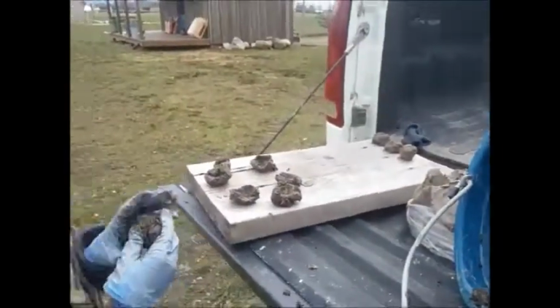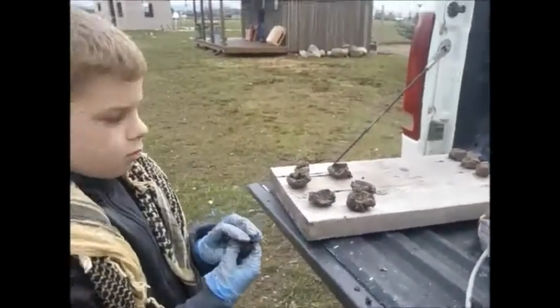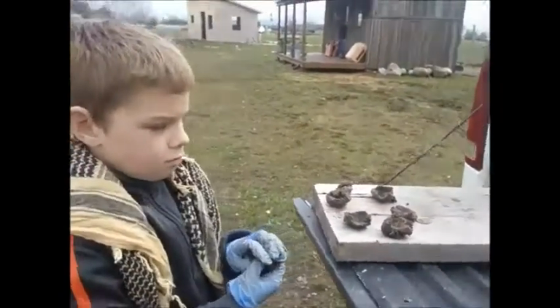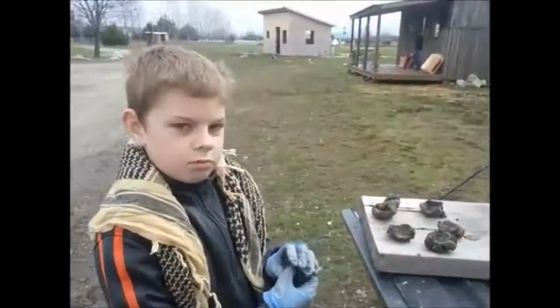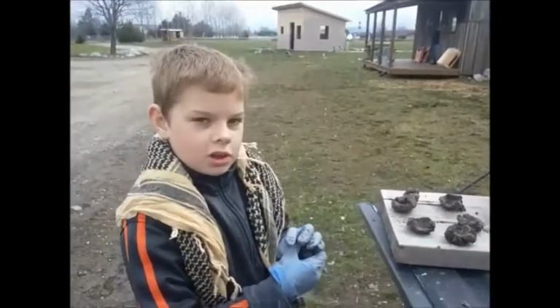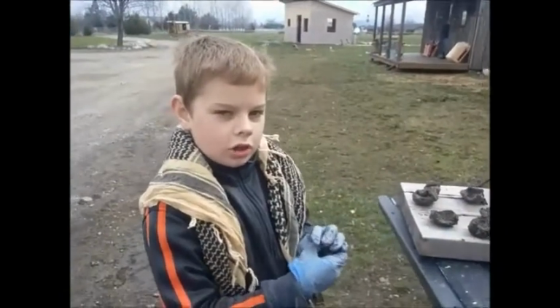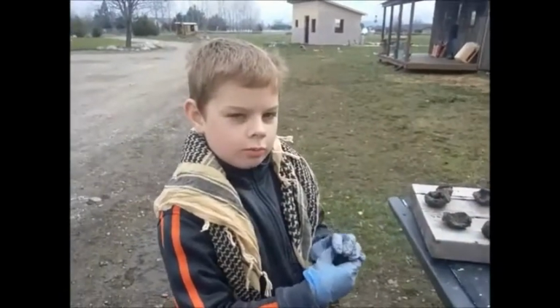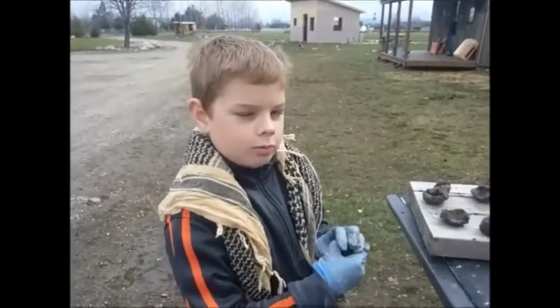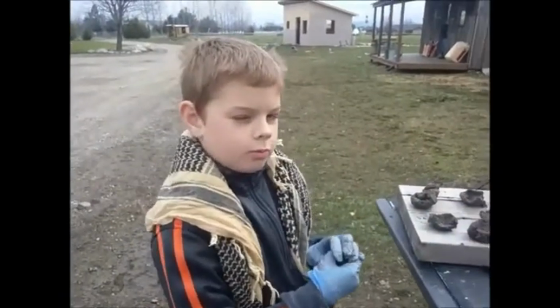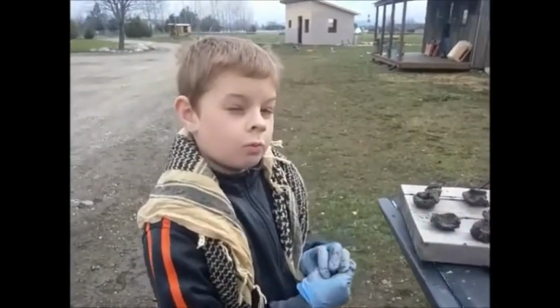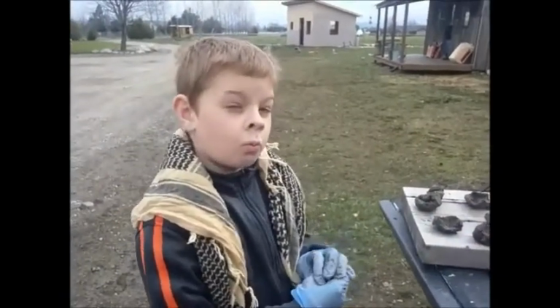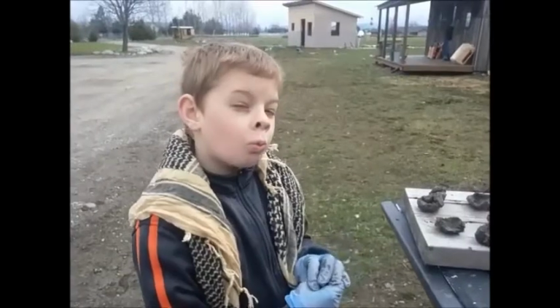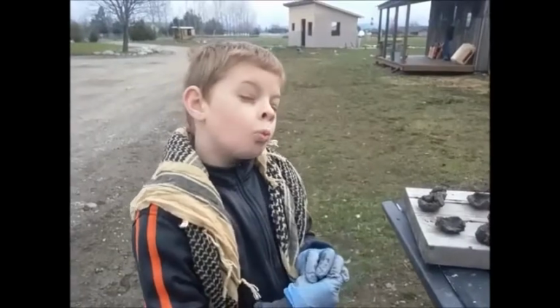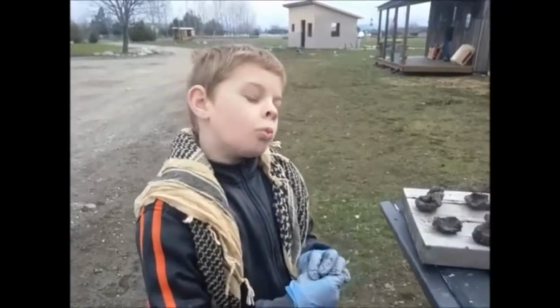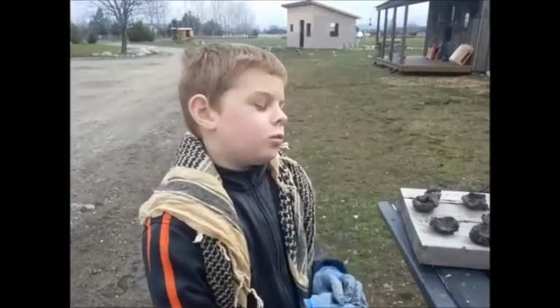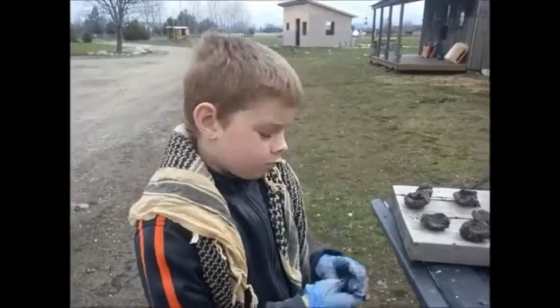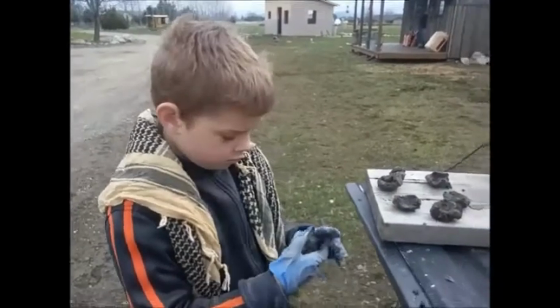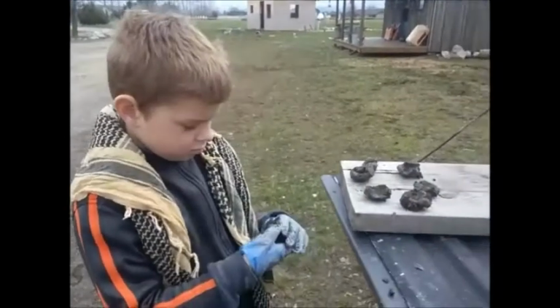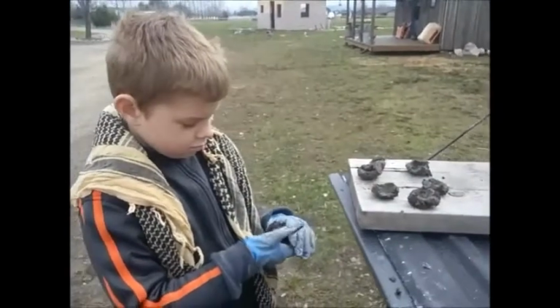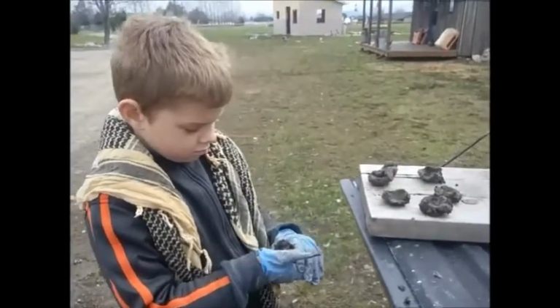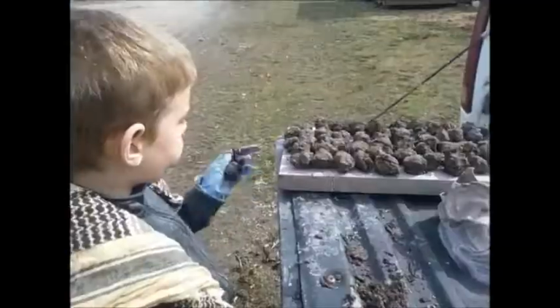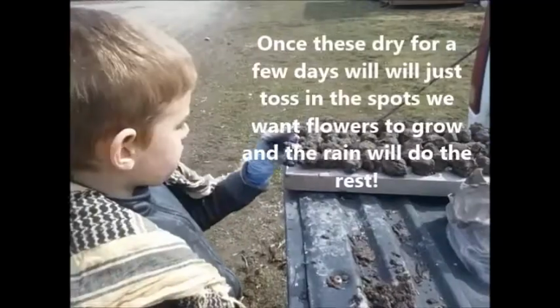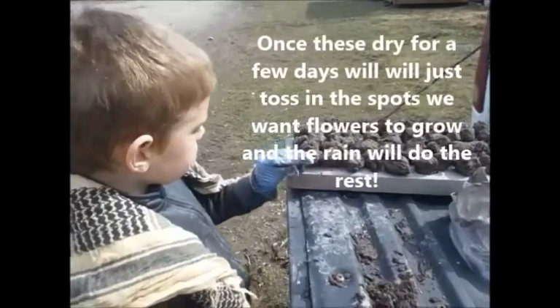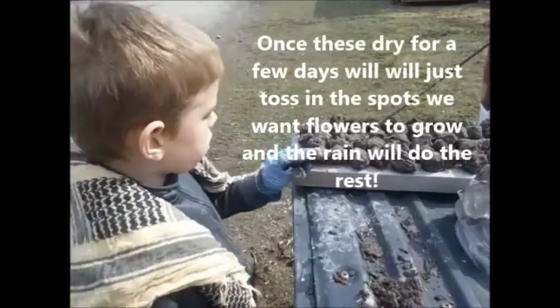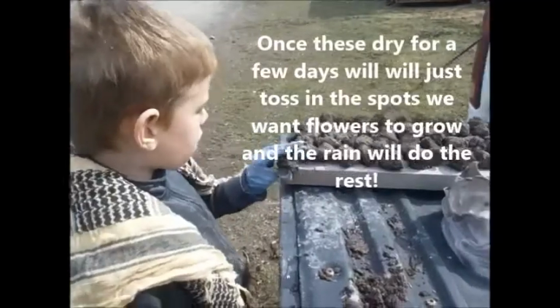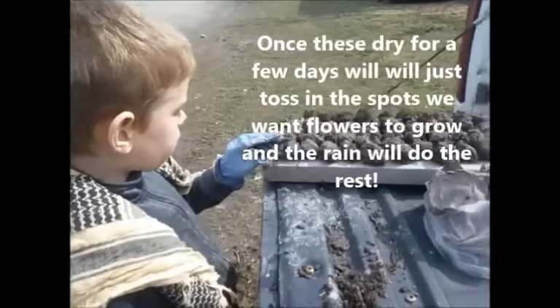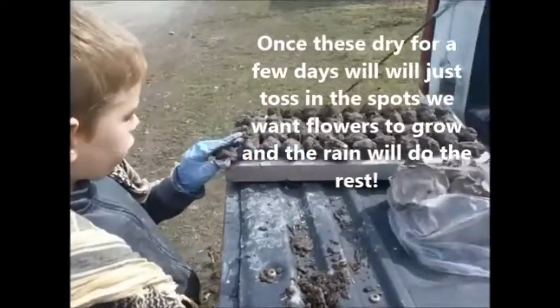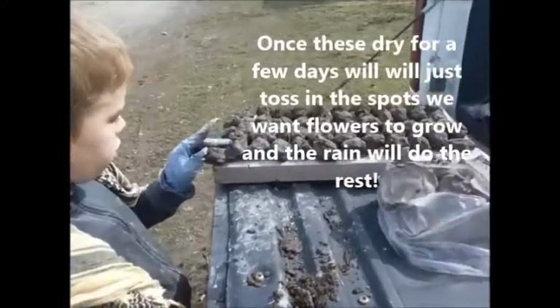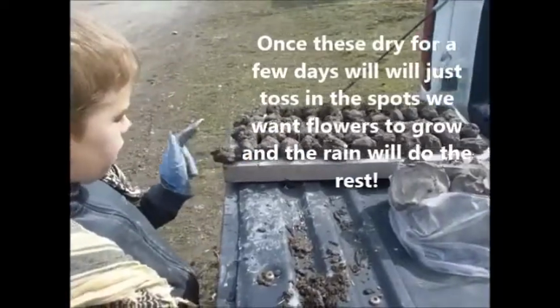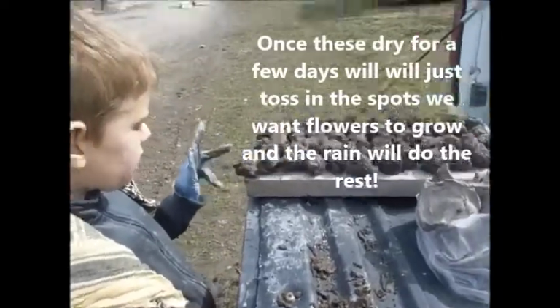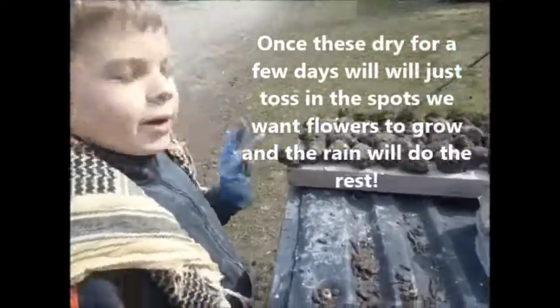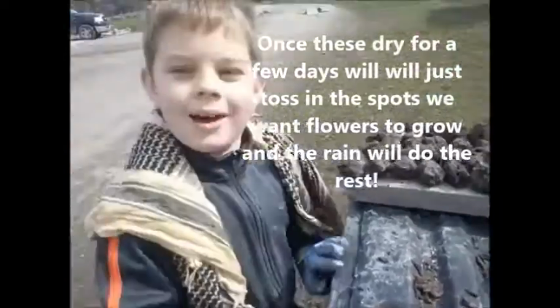So it's my job to sprinkle seeds then? Yes. And are you going to roll them back up? Yes. We just need to let them dry for two days and then we put them out.